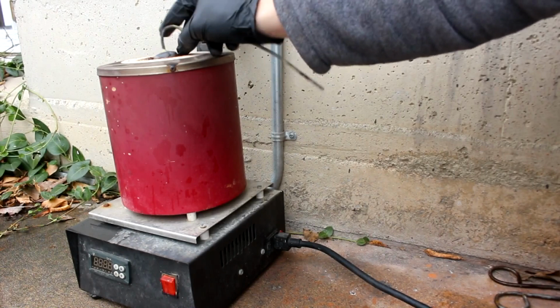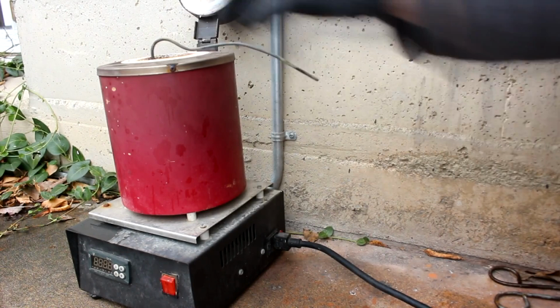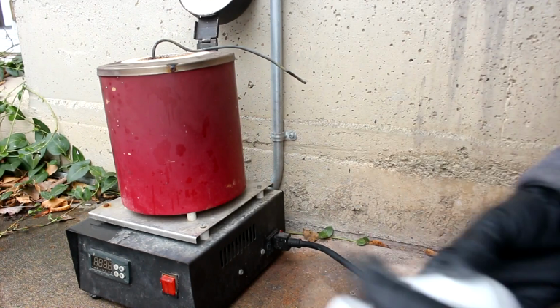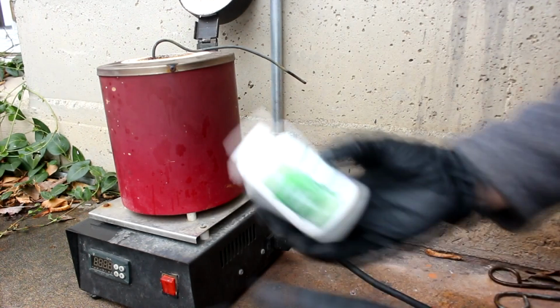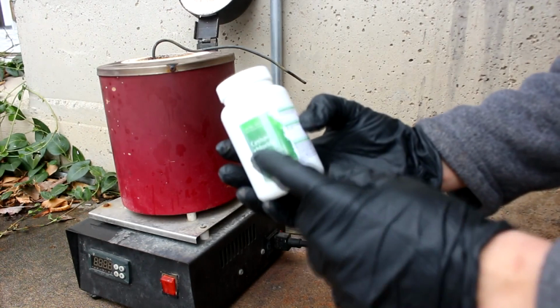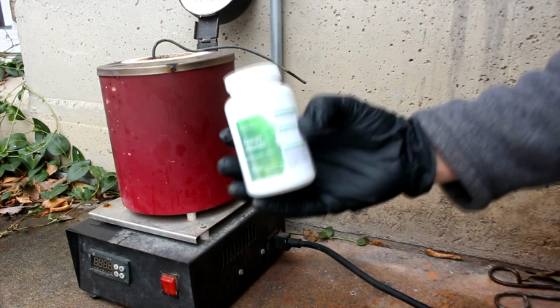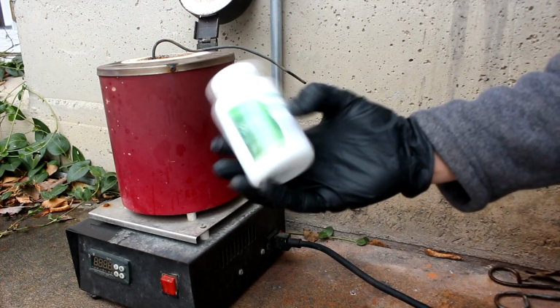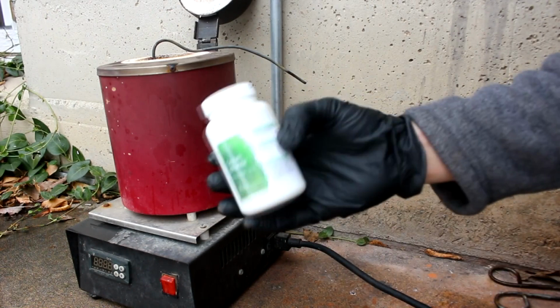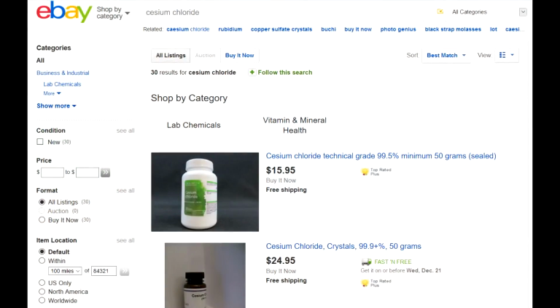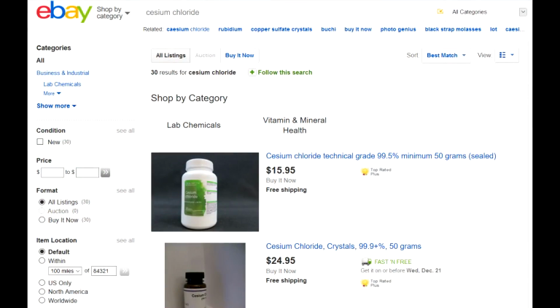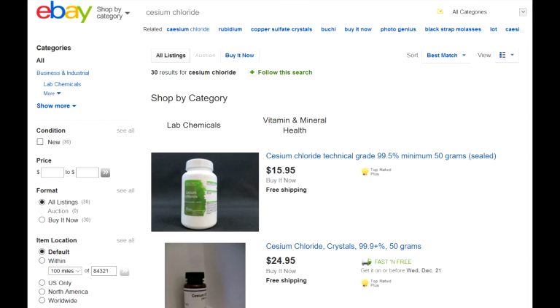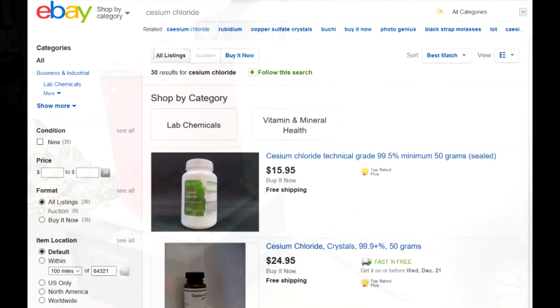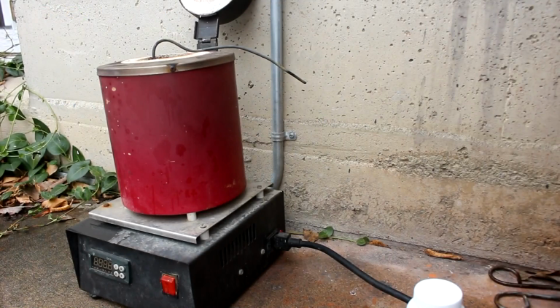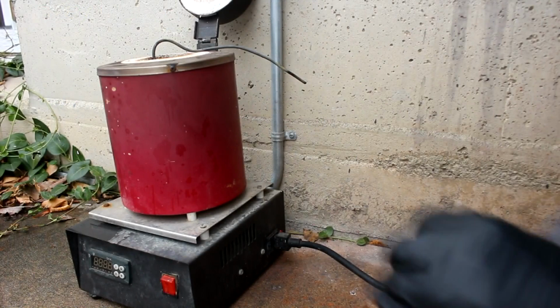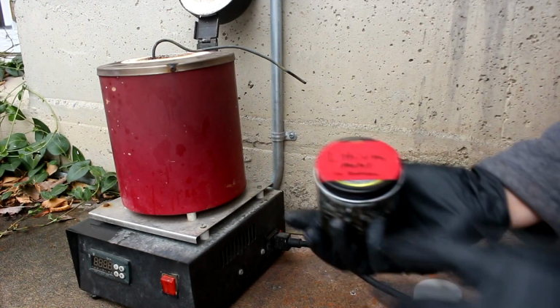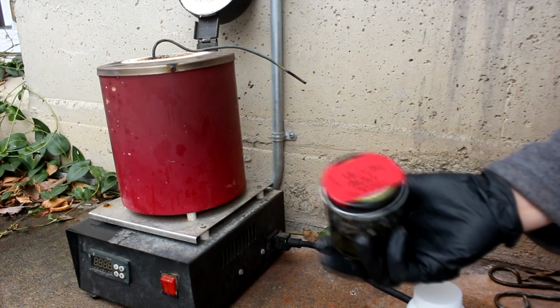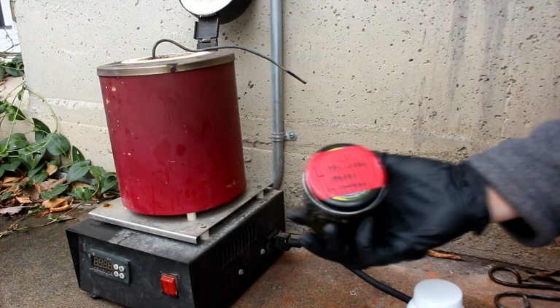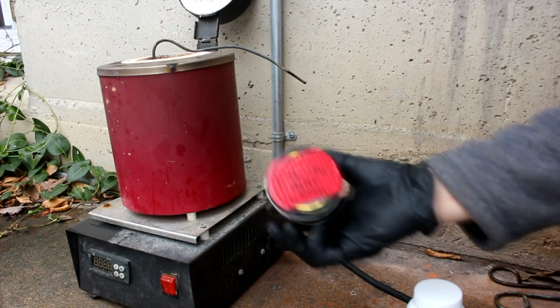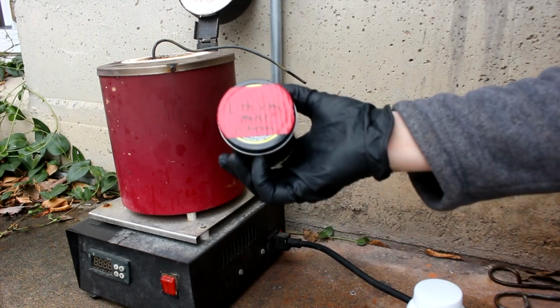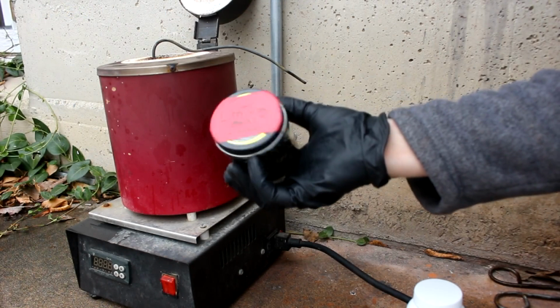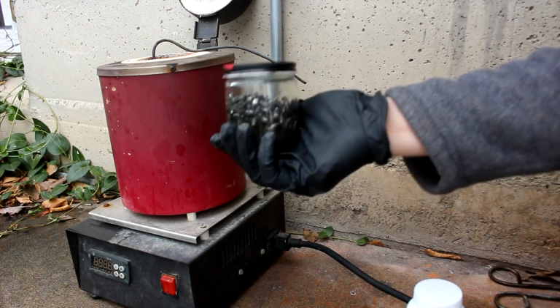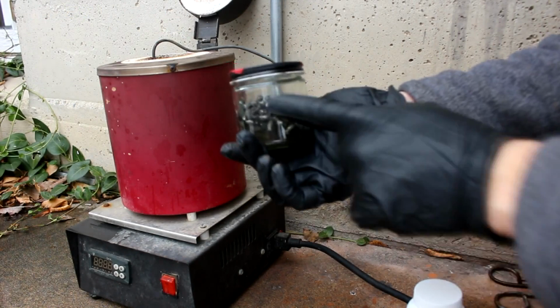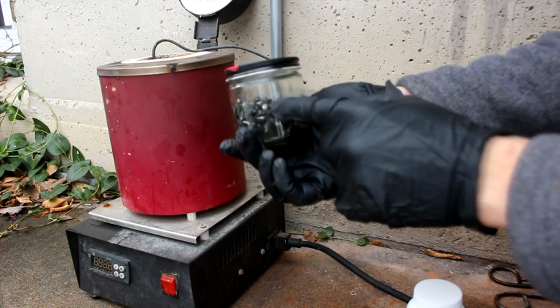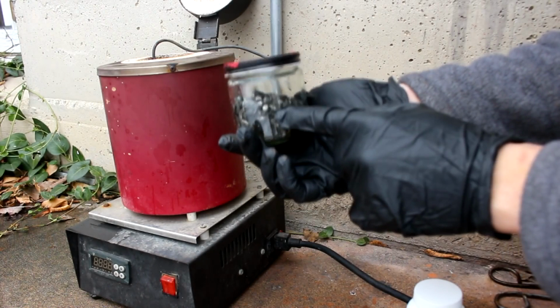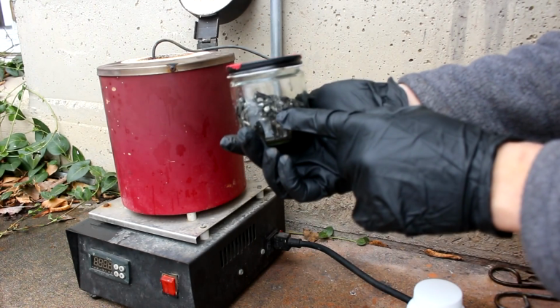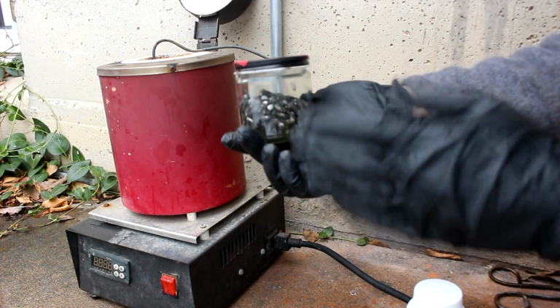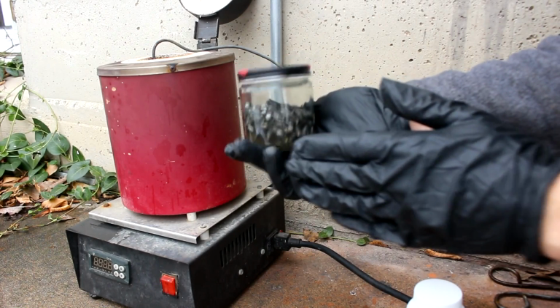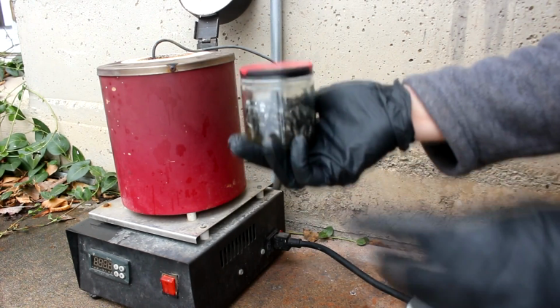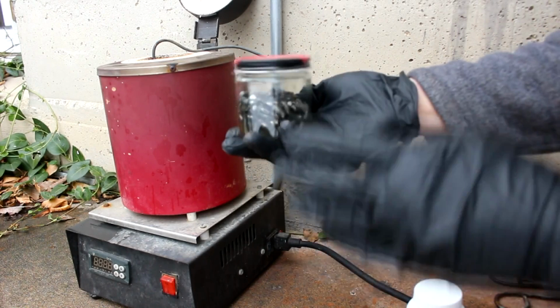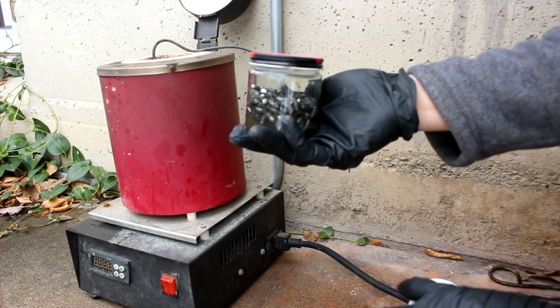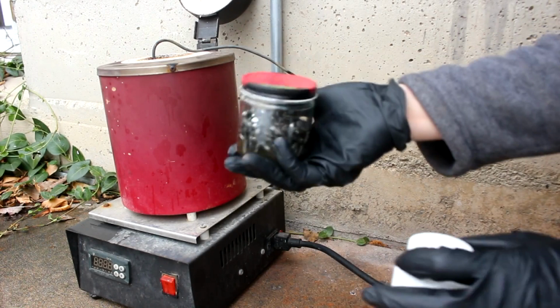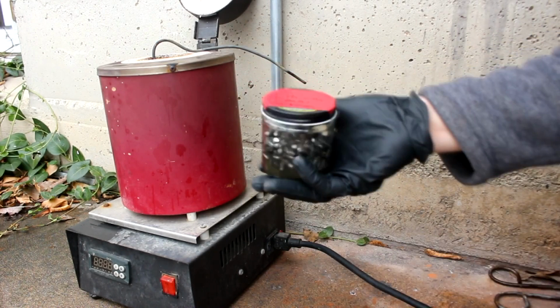First, I'm going to be using cesium chloride, which I've purchased rather cheaply online. And second, instead of sodium metal as my reducing agent, I'm going to be using lithium metal. The vapor pressure of molten lithium is lower than sodium, so my product should be more pure.